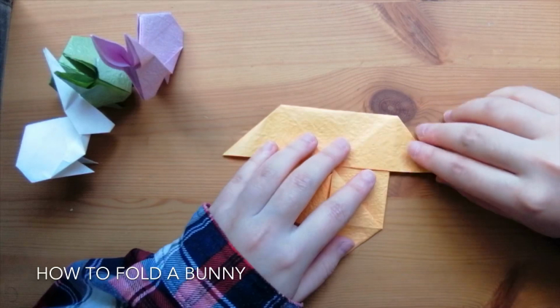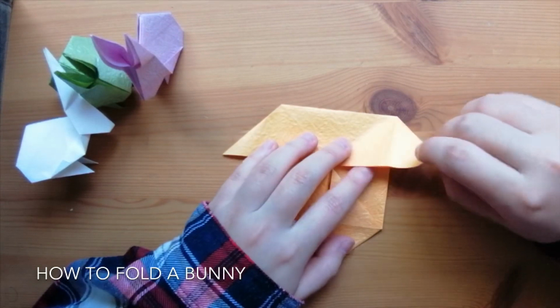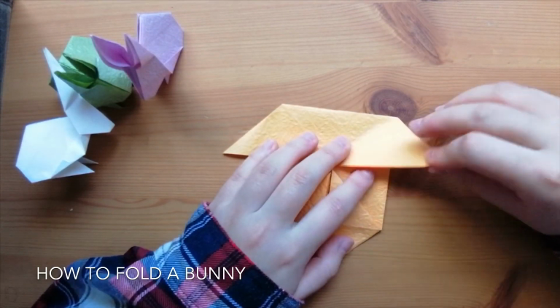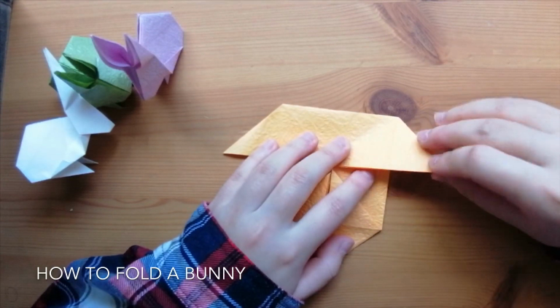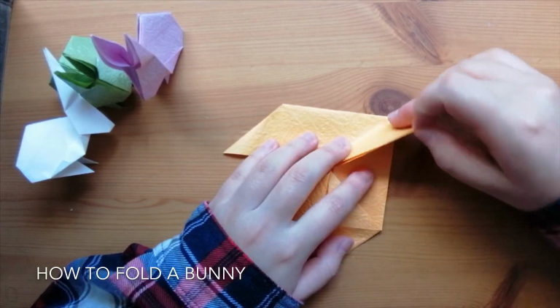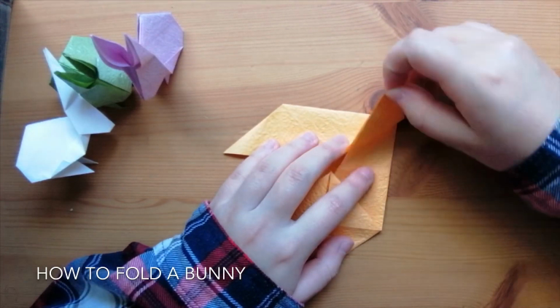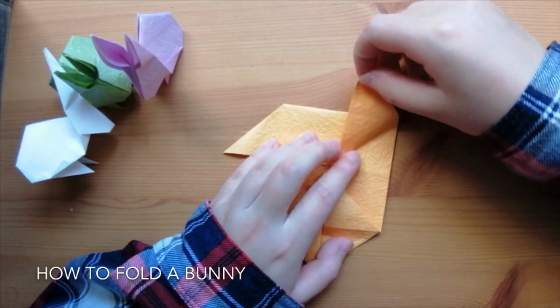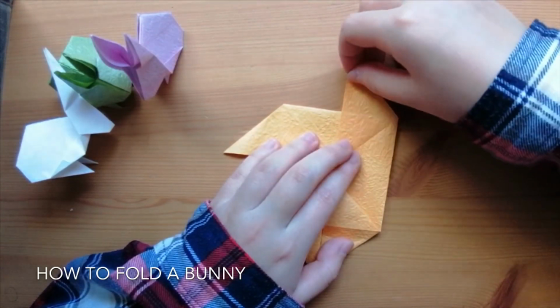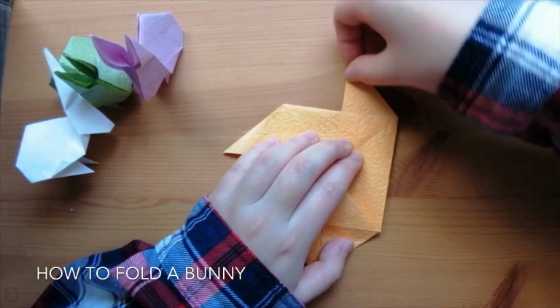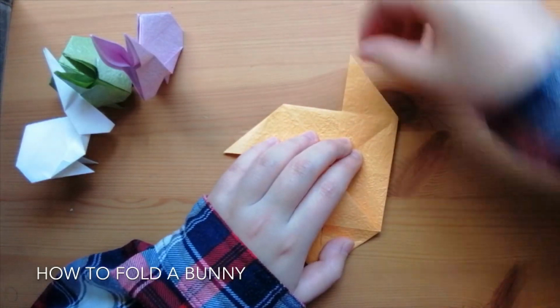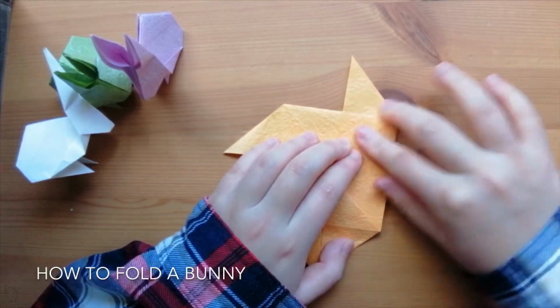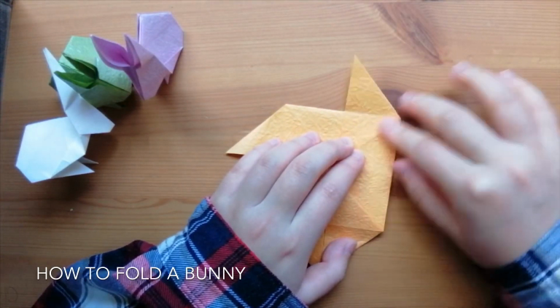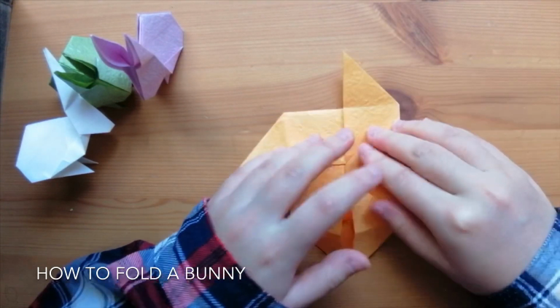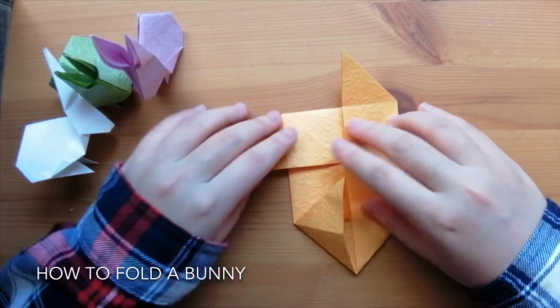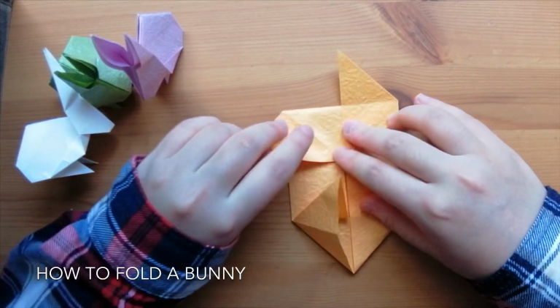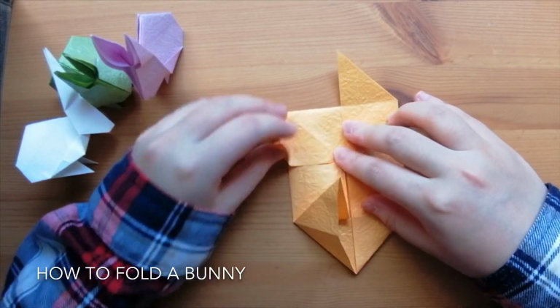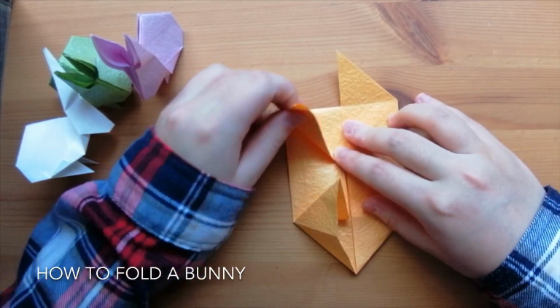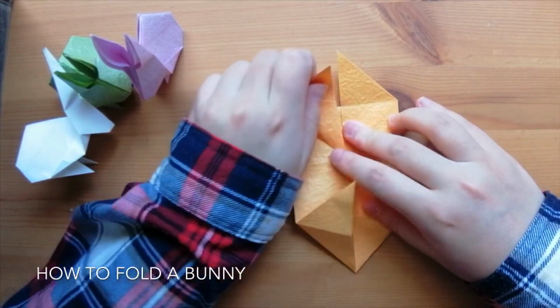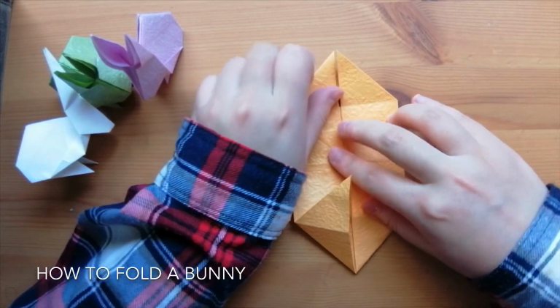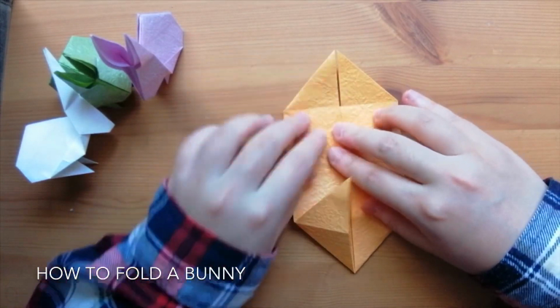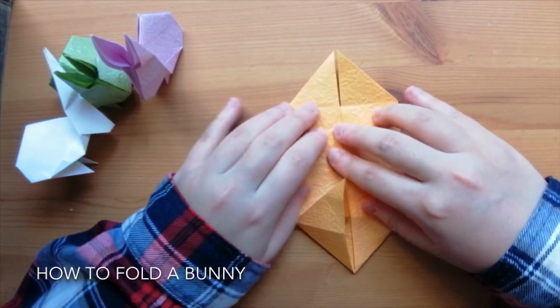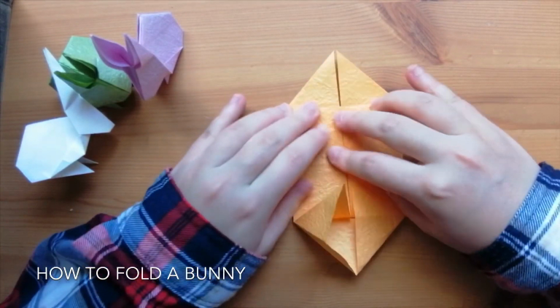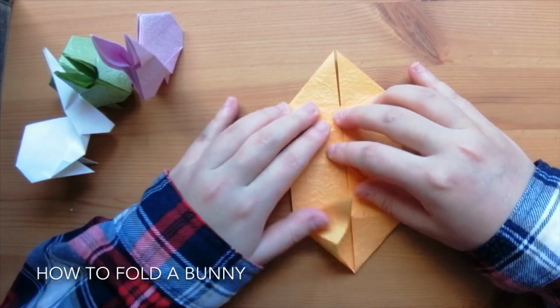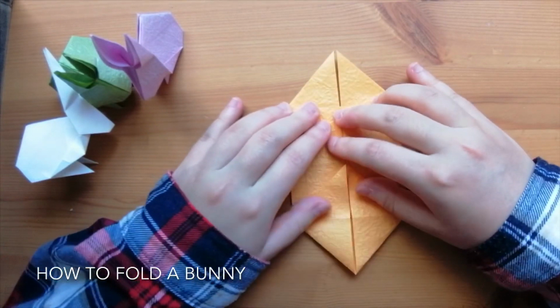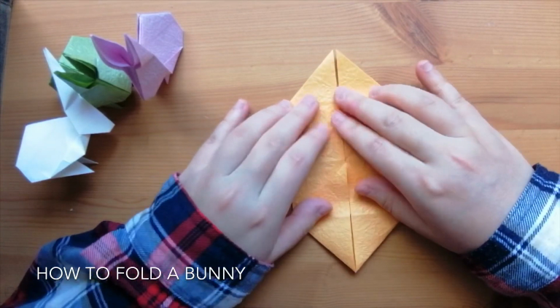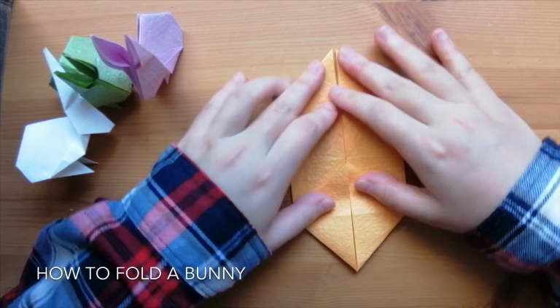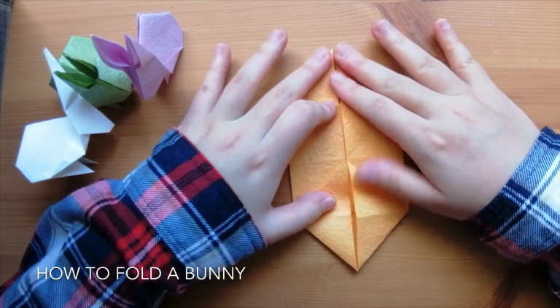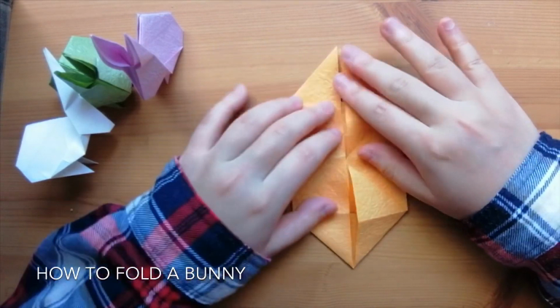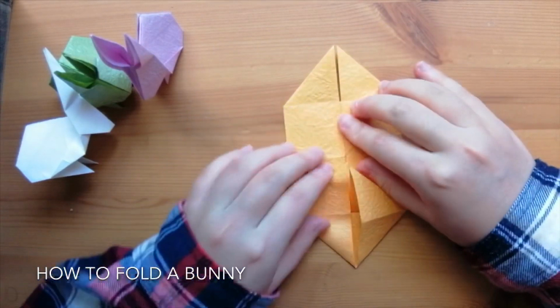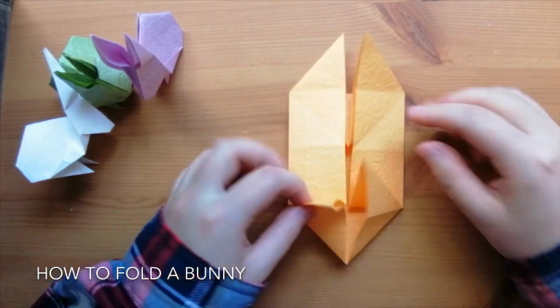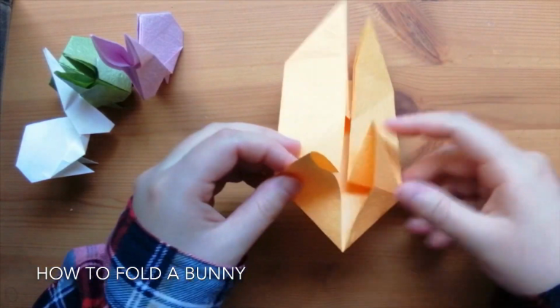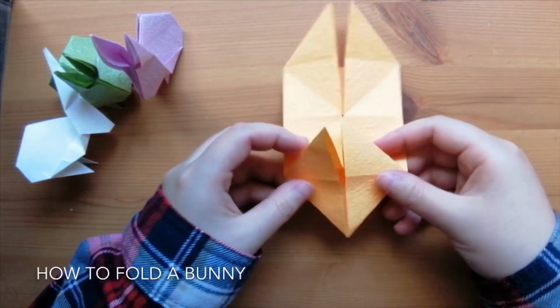So you've got kind of a roof shape. Now grab the ends and pull them upwards. Grab the end and pull it upwards. These are the bunny's legs.